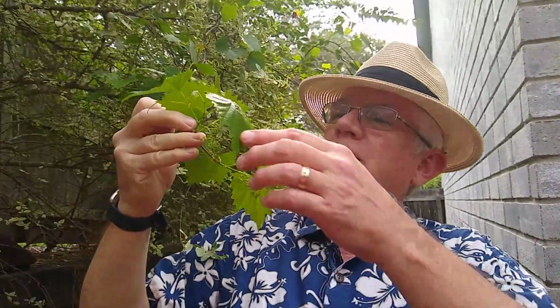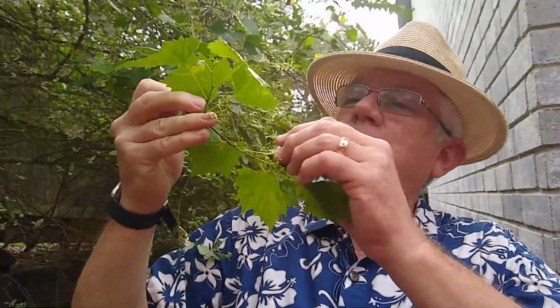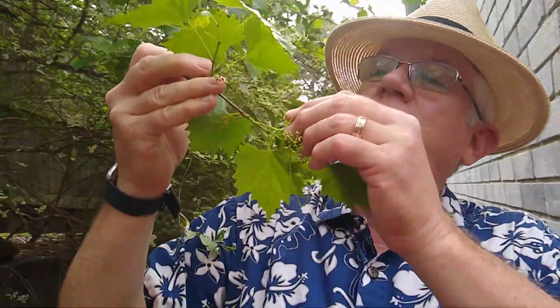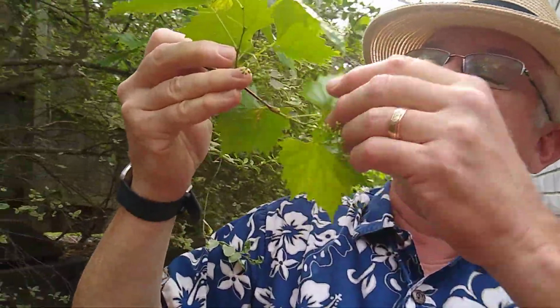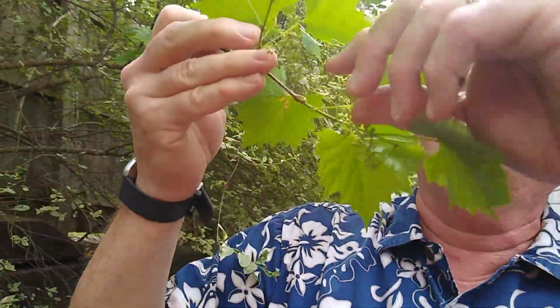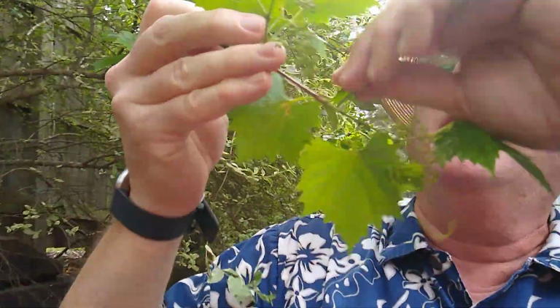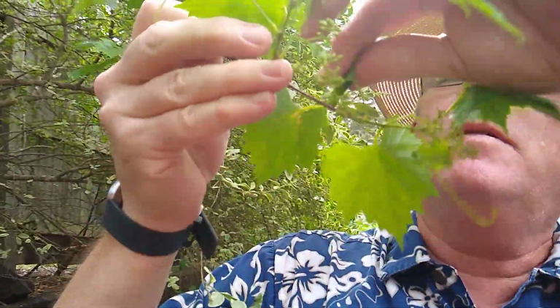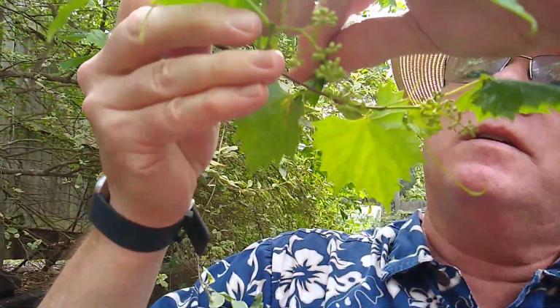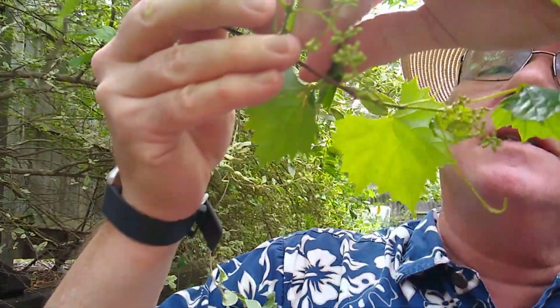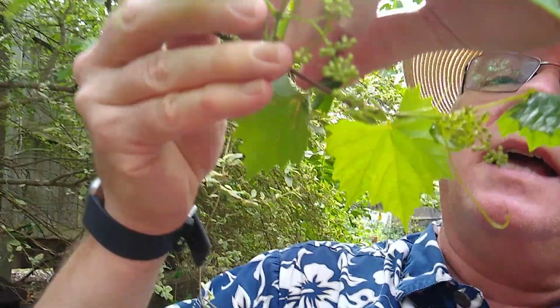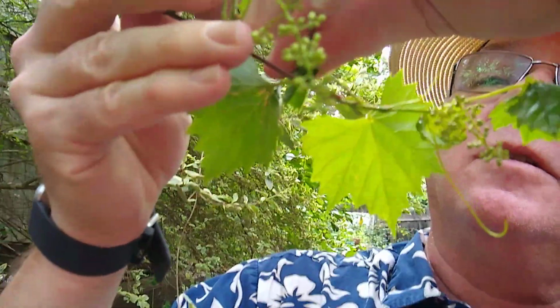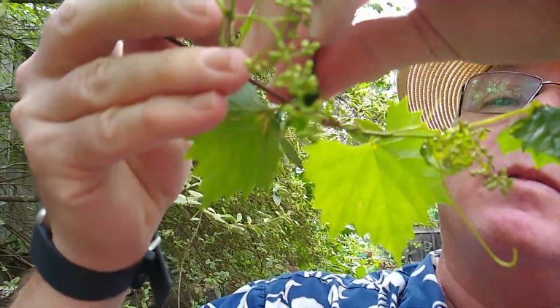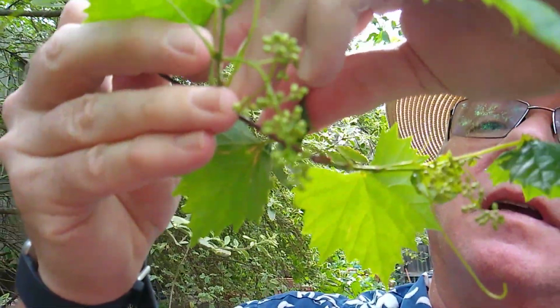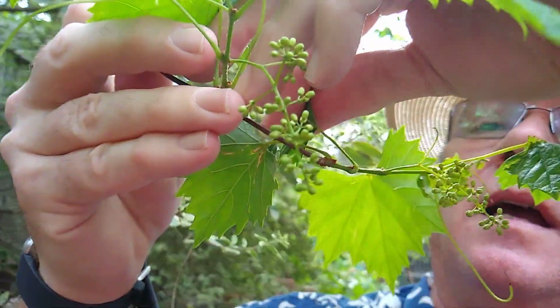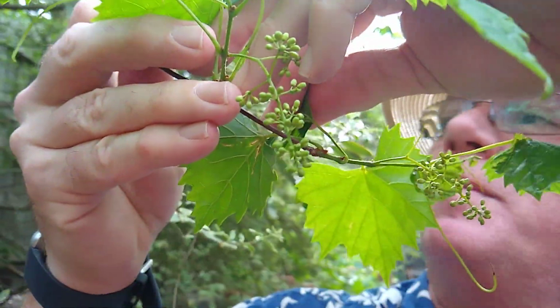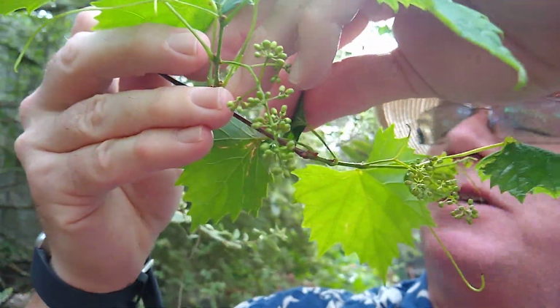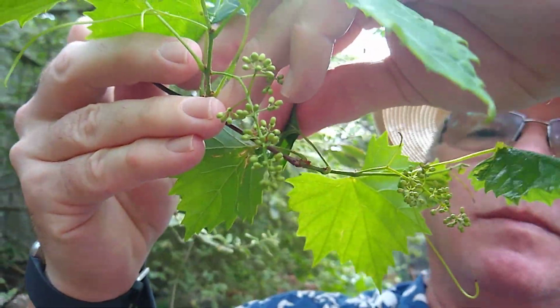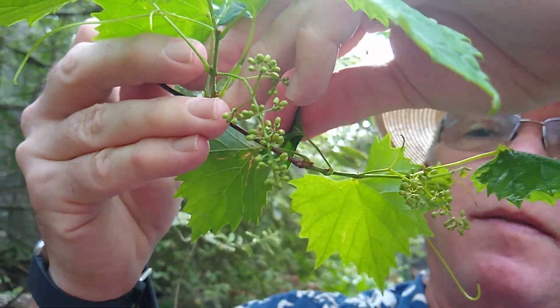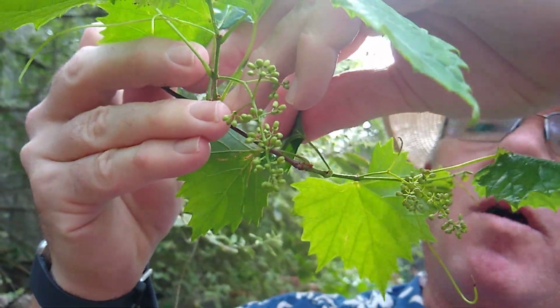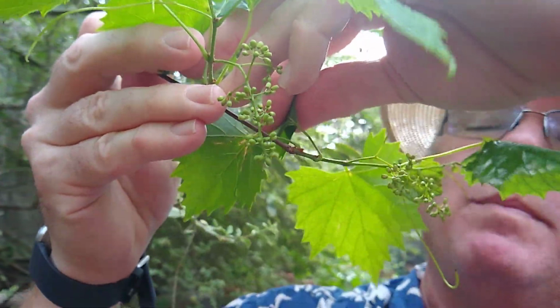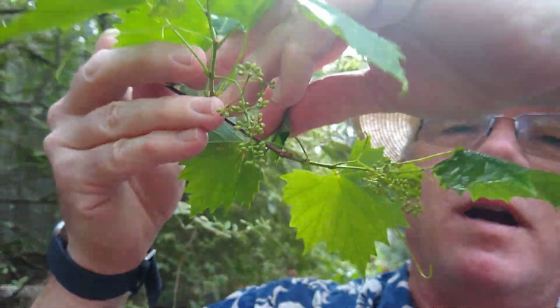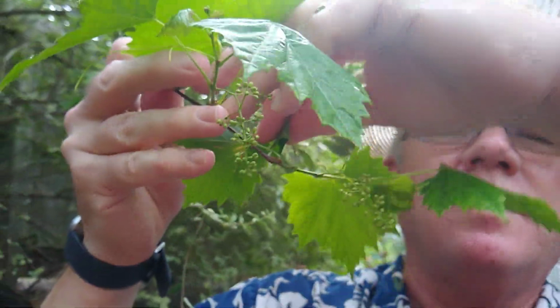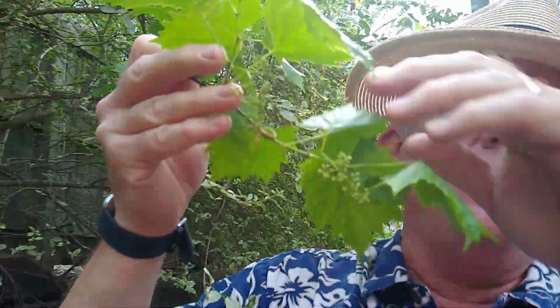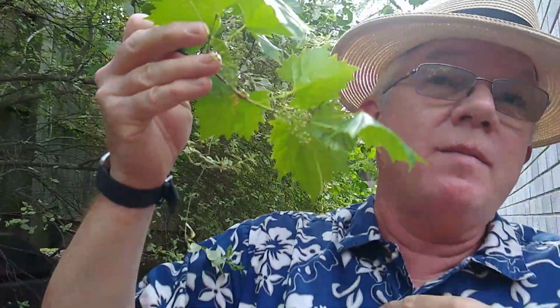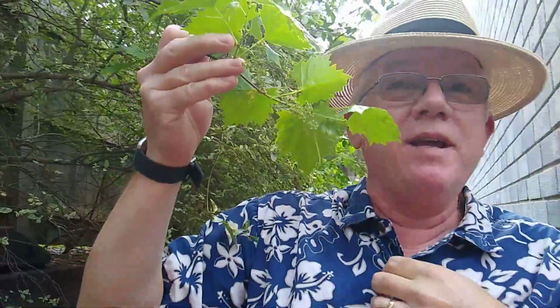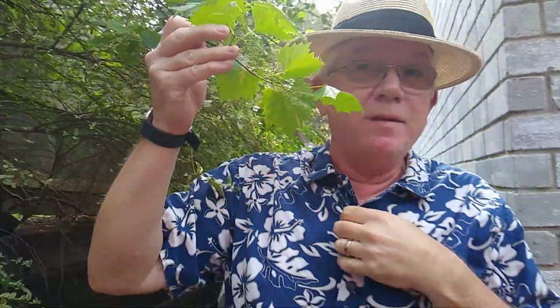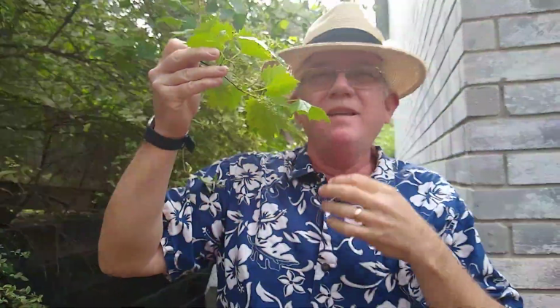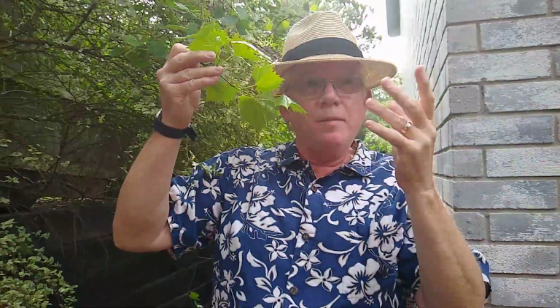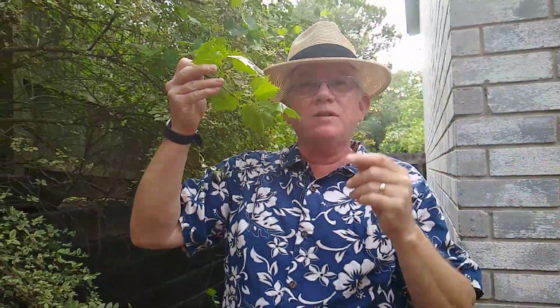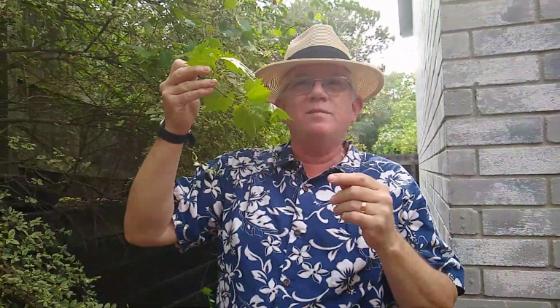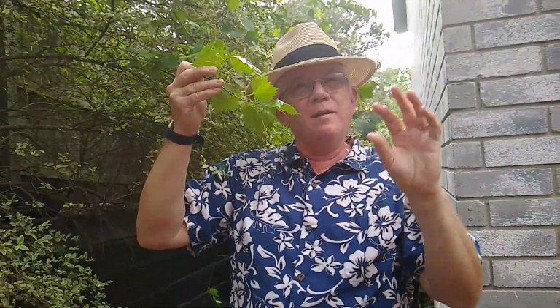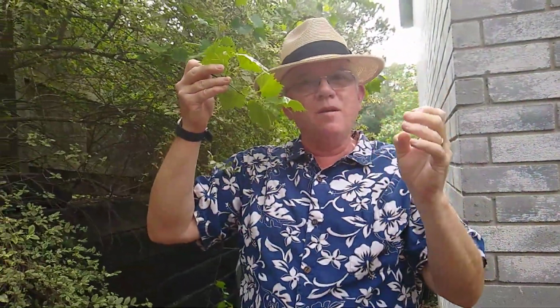Well this is my grapevine. And if you look, there's these tiny little grapes. And there's a bunch of them. And they'll grow to be big grapes. And they're edible. They're pretty sweet, but a little bit tart.